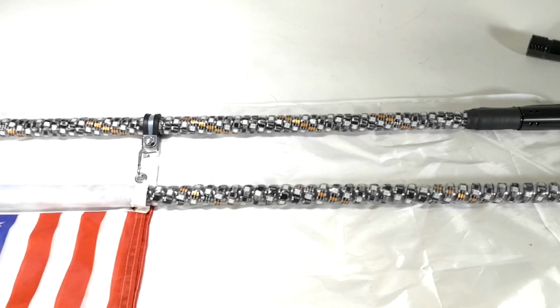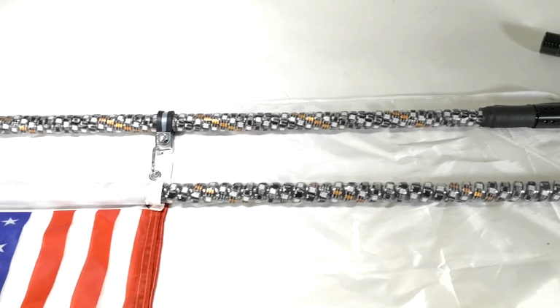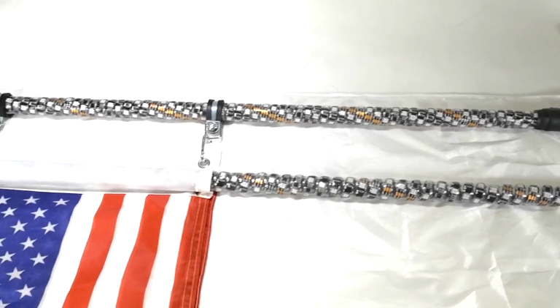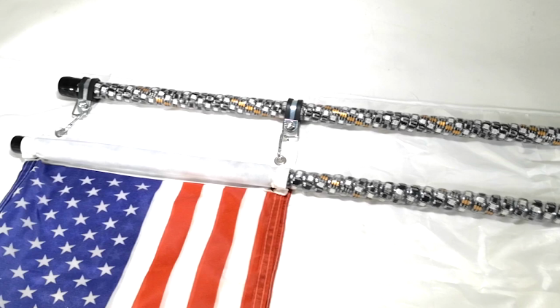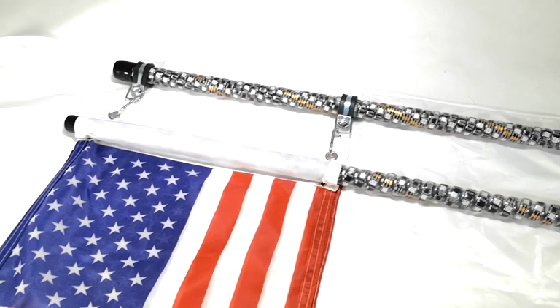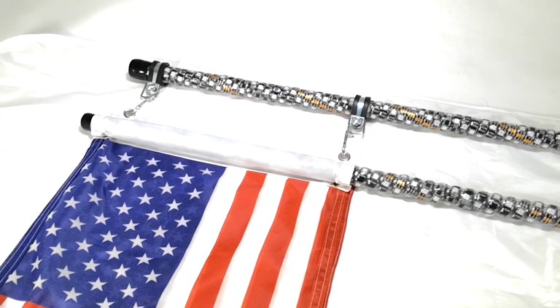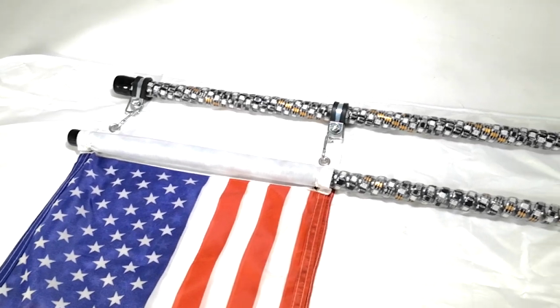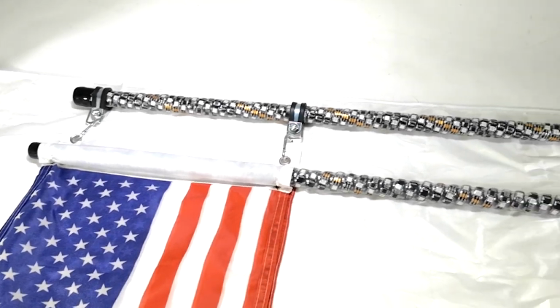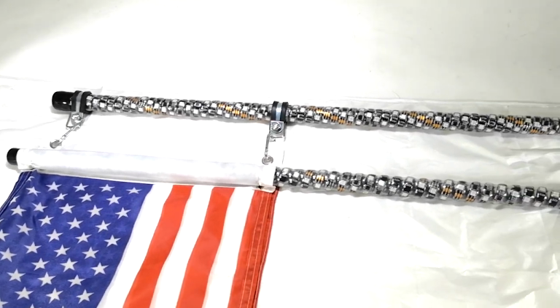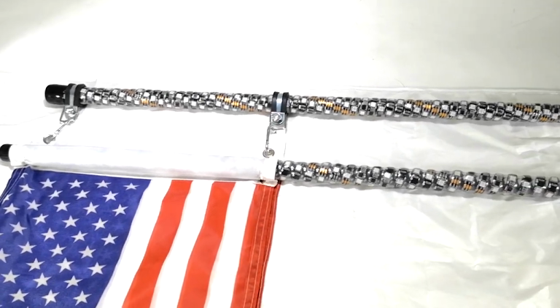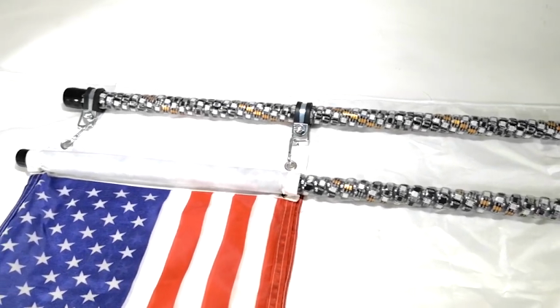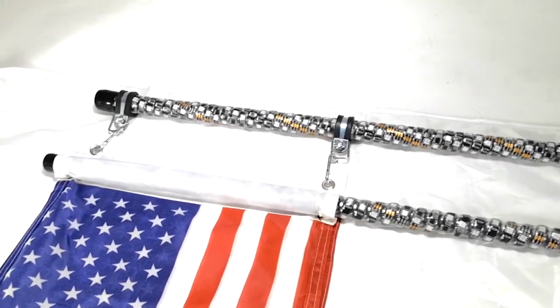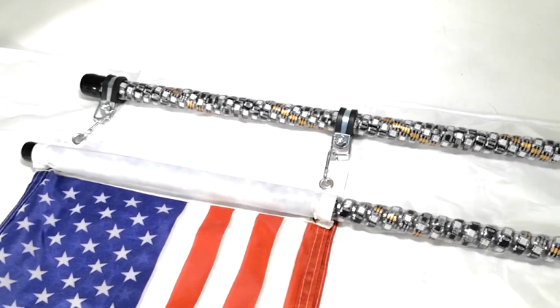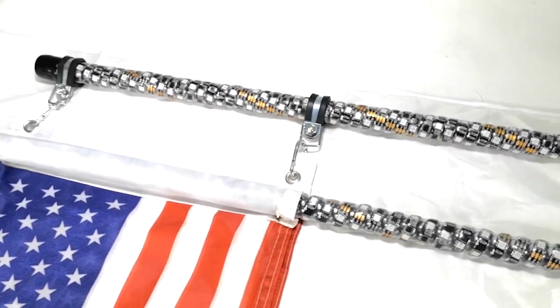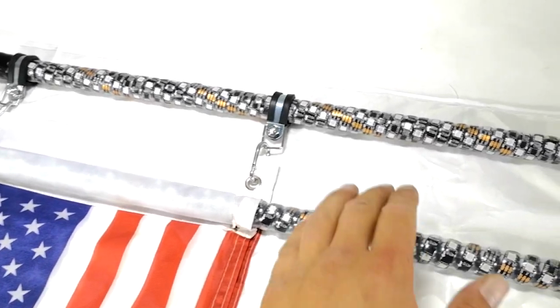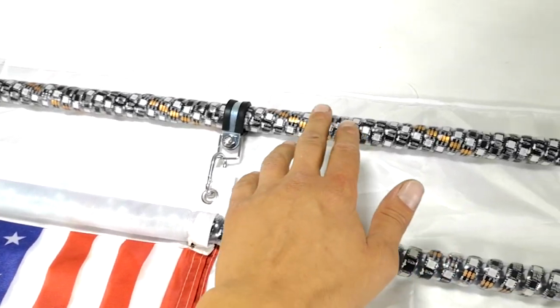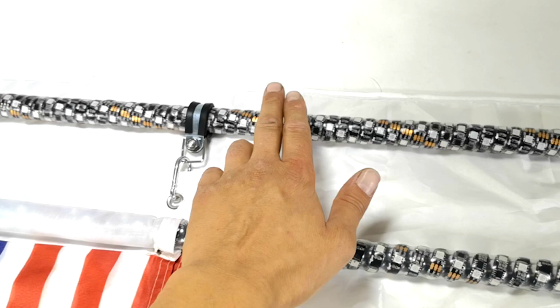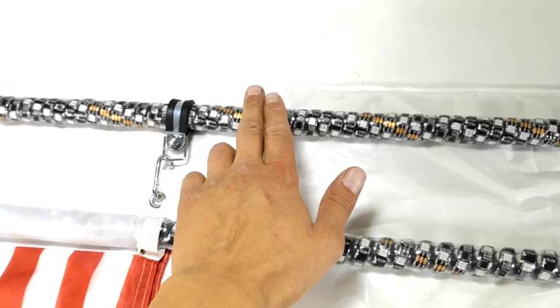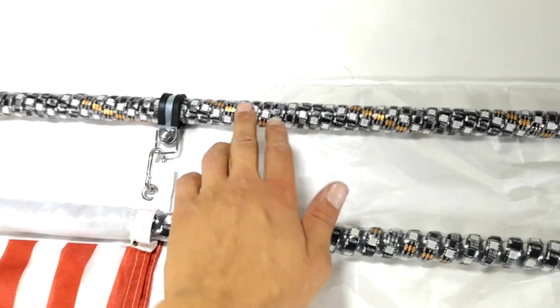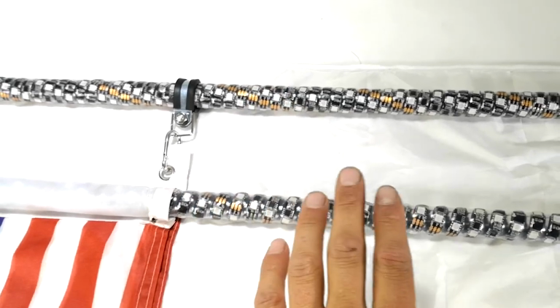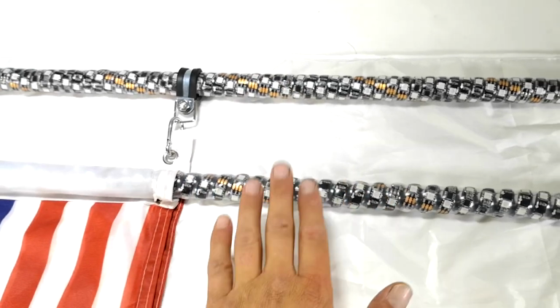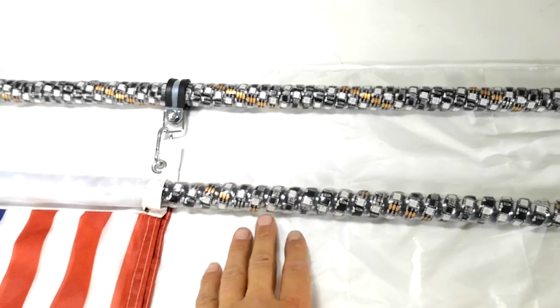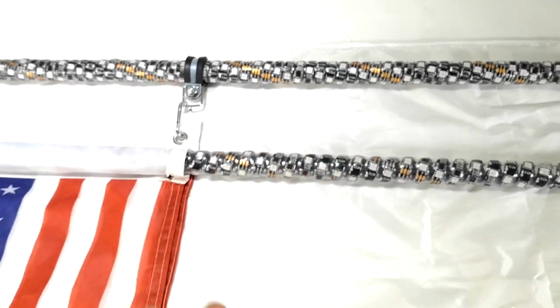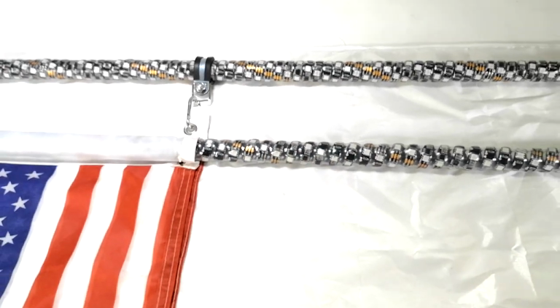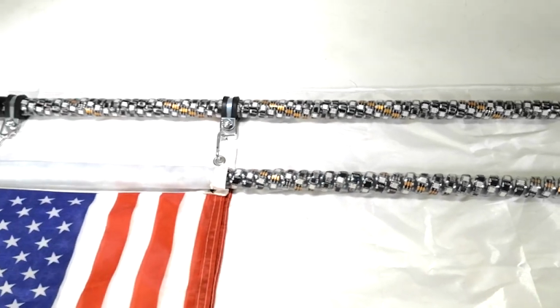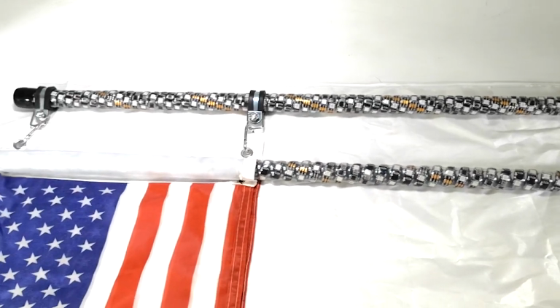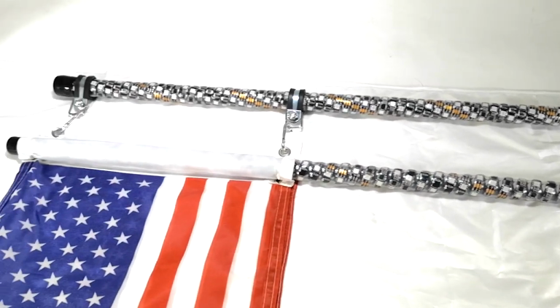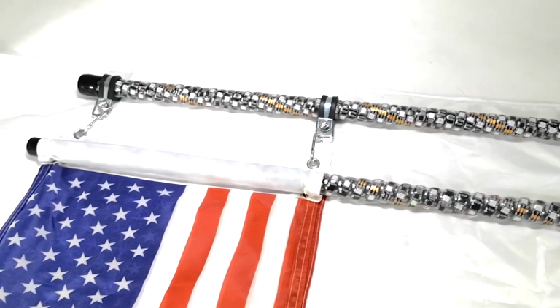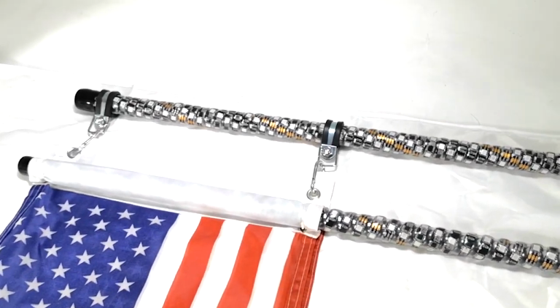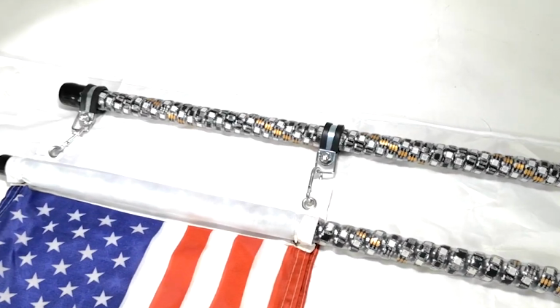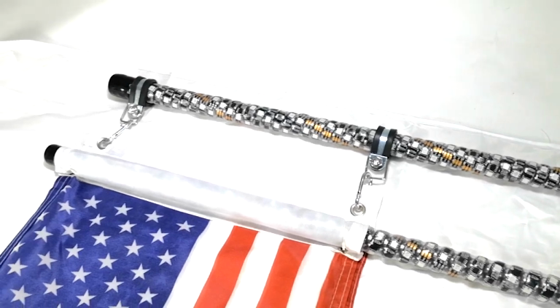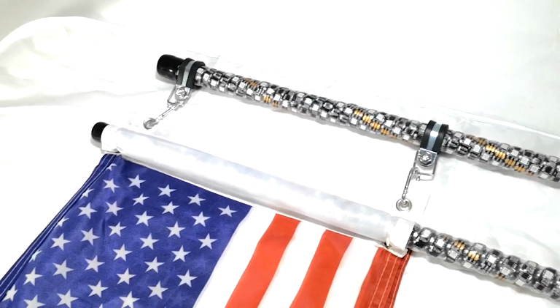Hello guys and welcome back to GenC. Today we're going to give you guys a comparison between the GenC LED whips and our competitors to see what the differences may be and what's the reason they might be a little bit cheaper.